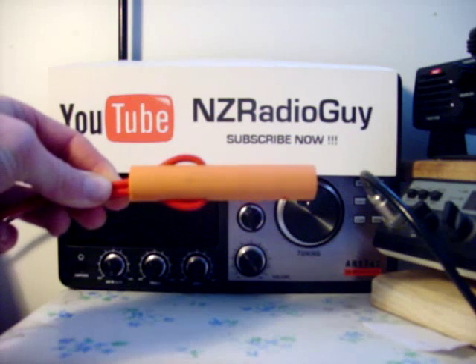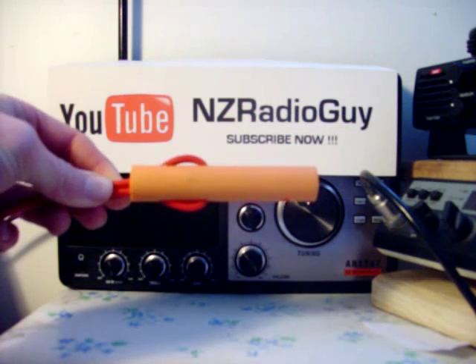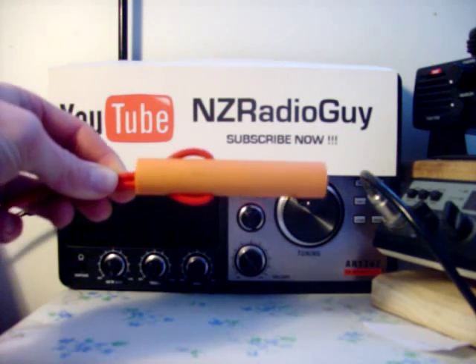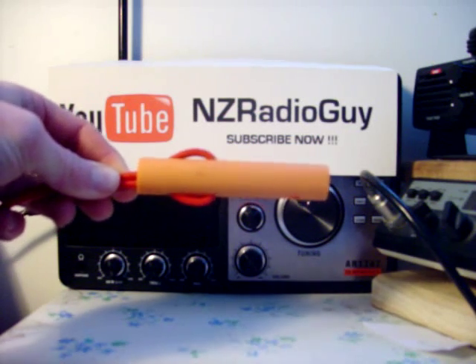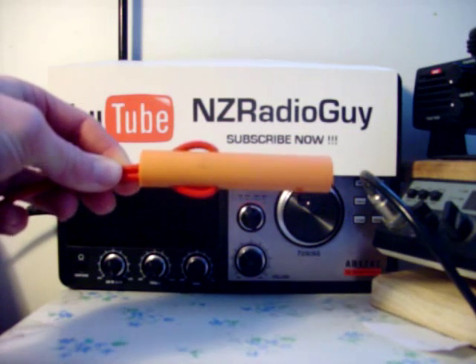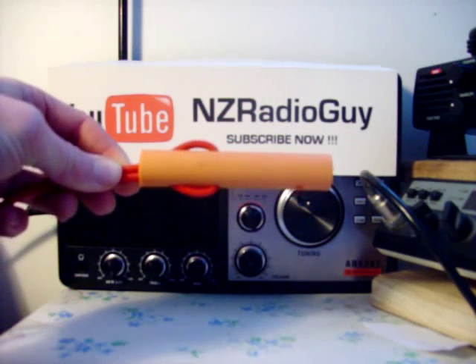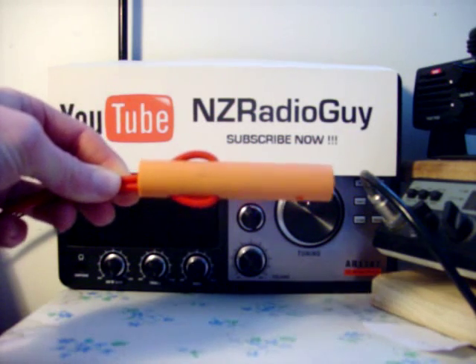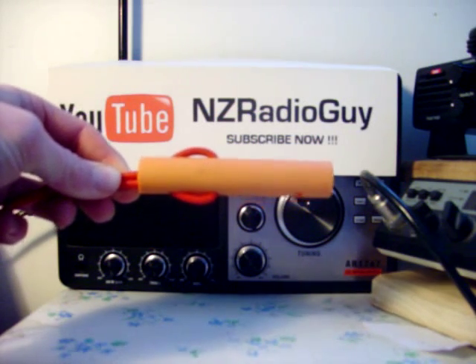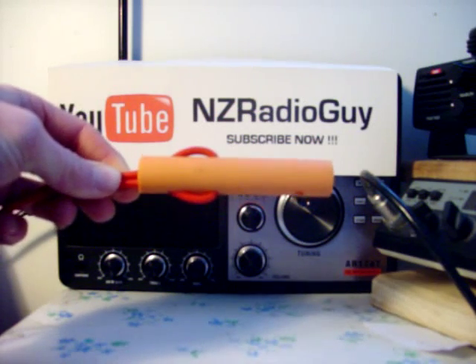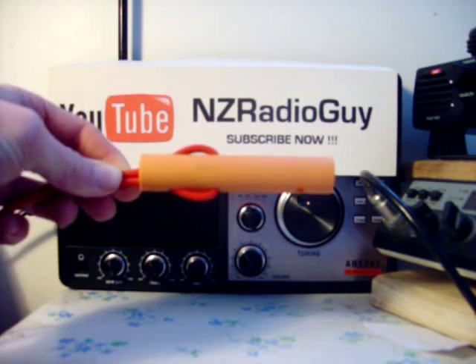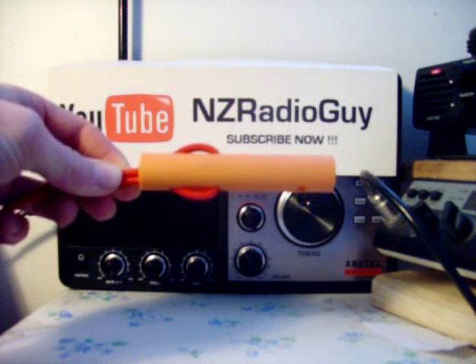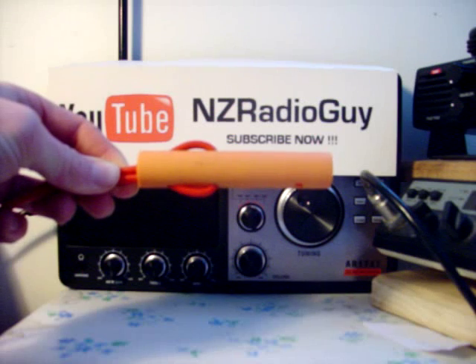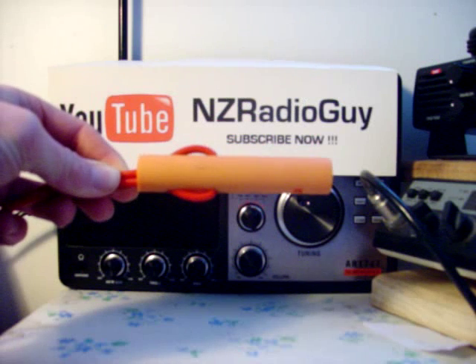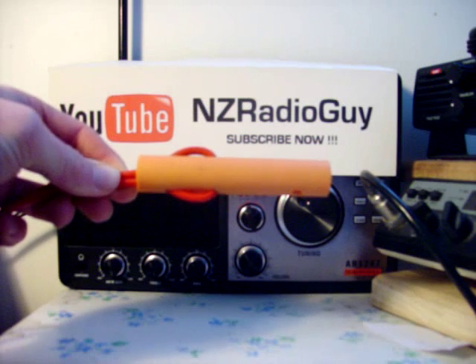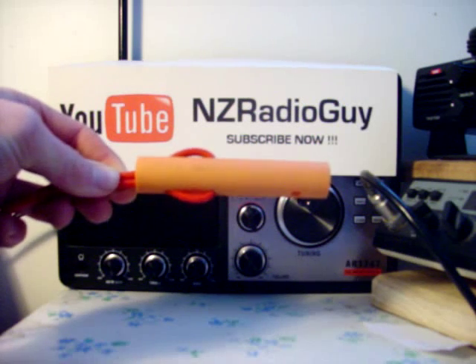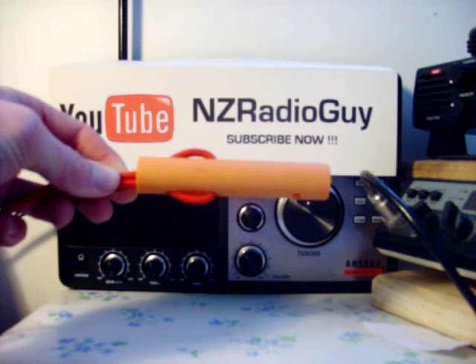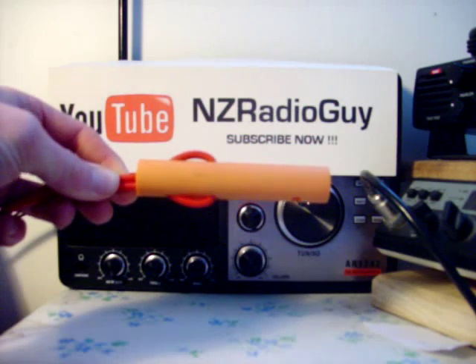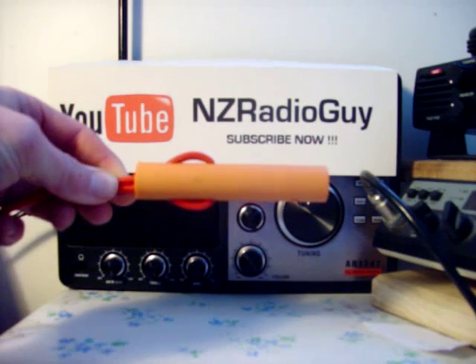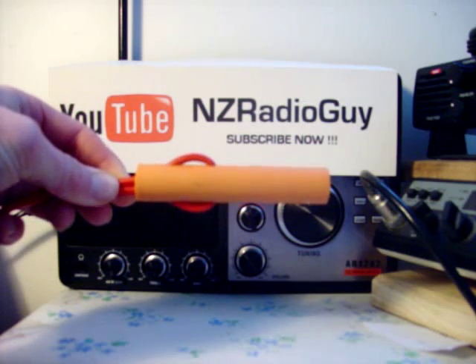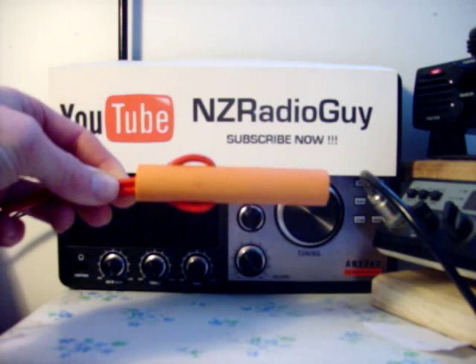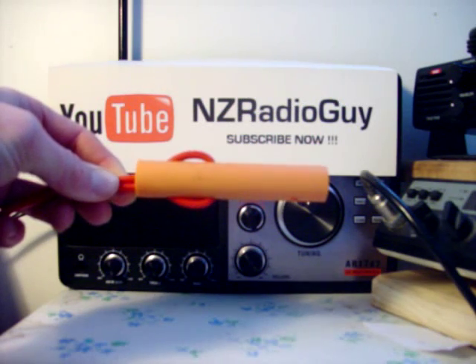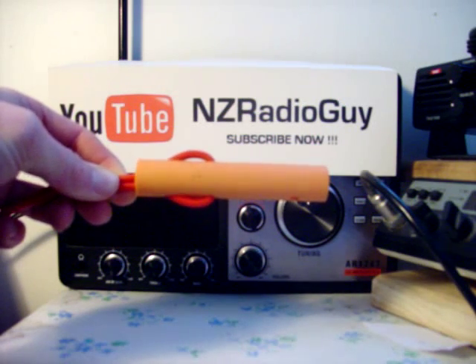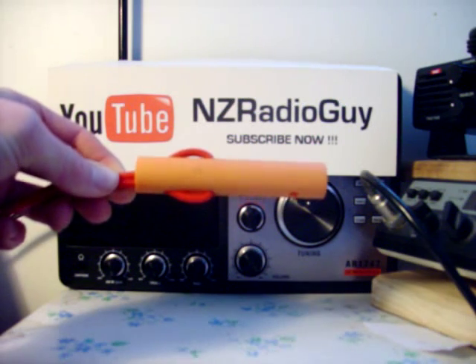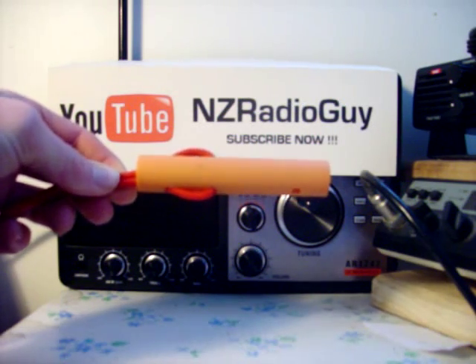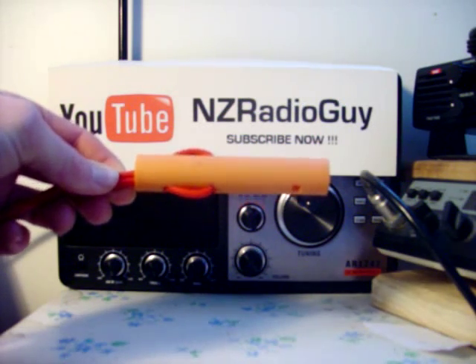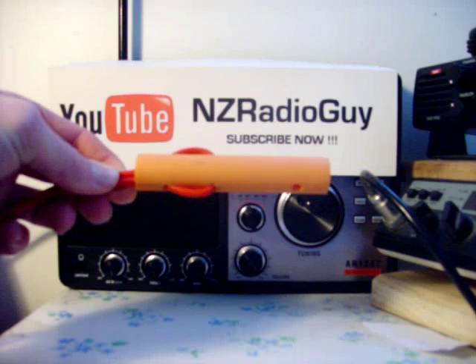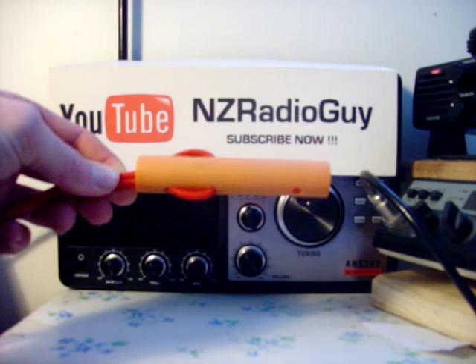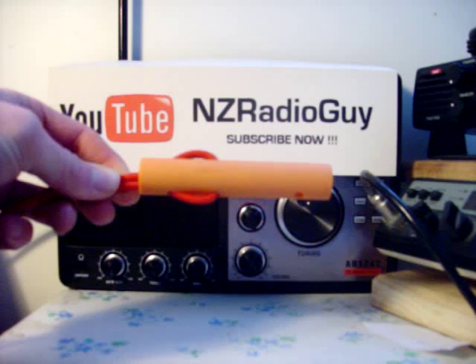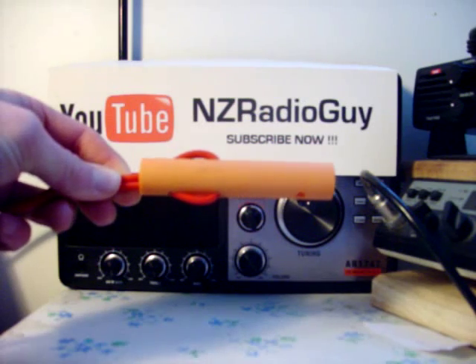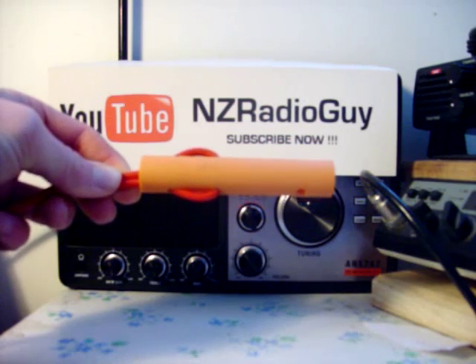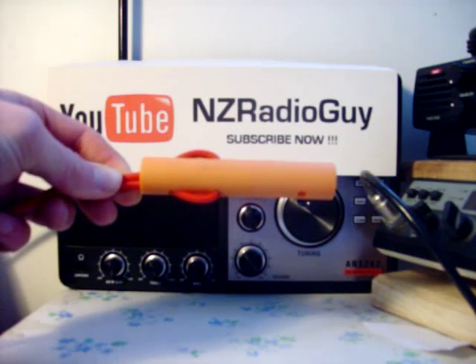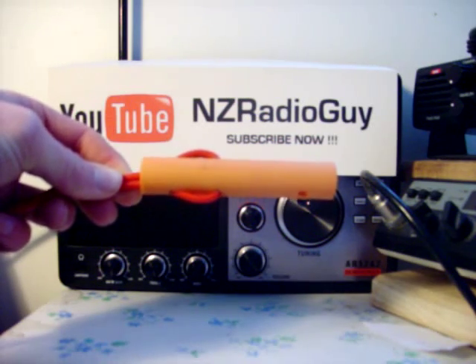Hello and welcome. Thank you for tuning in. This is the NZ Radio Guard on YouTube. I'd like to show you here a simple, cheap and effective way of building an insulator for radio antennas.